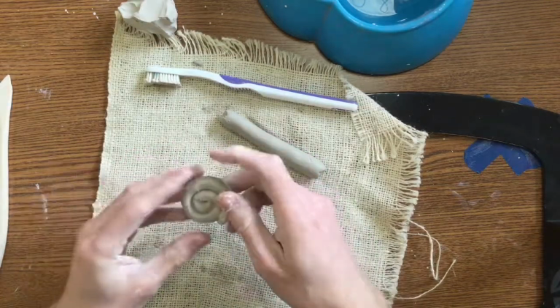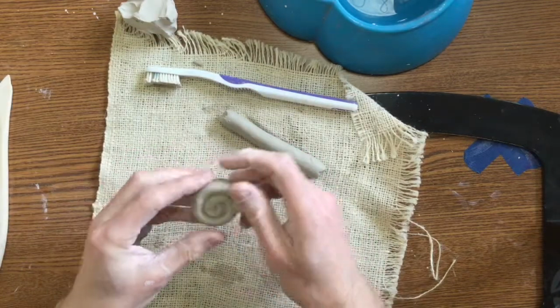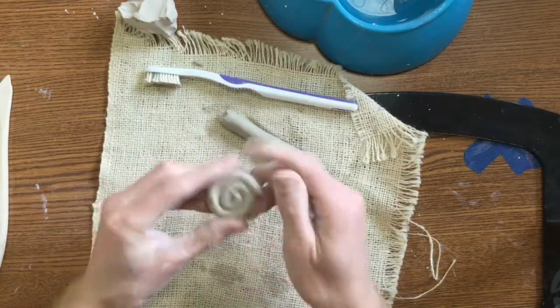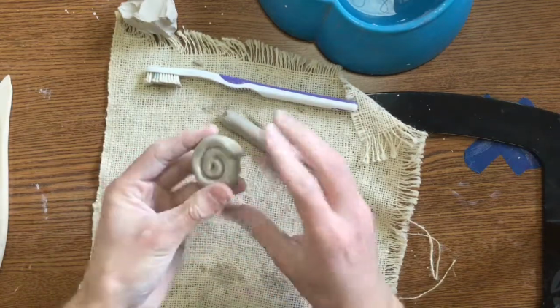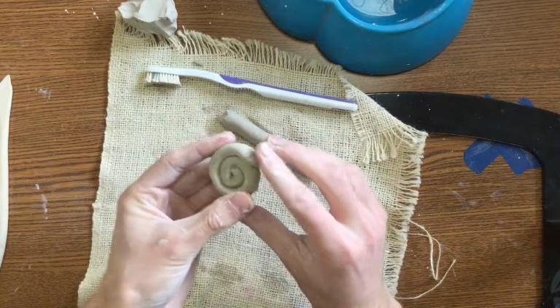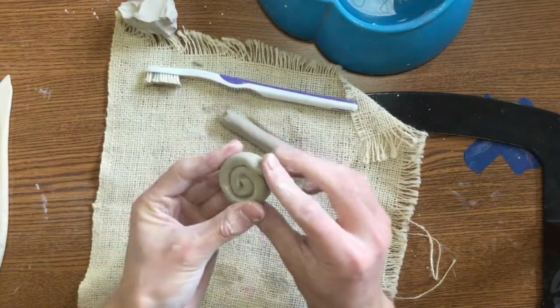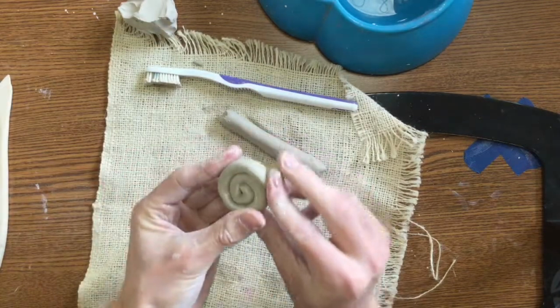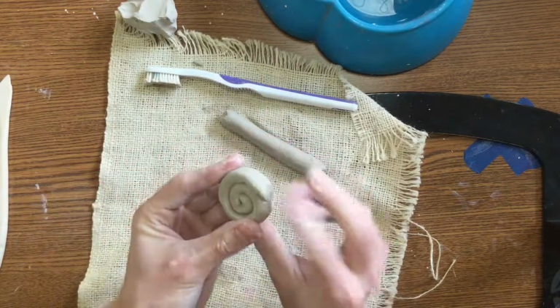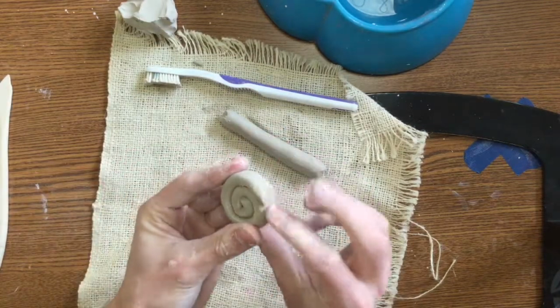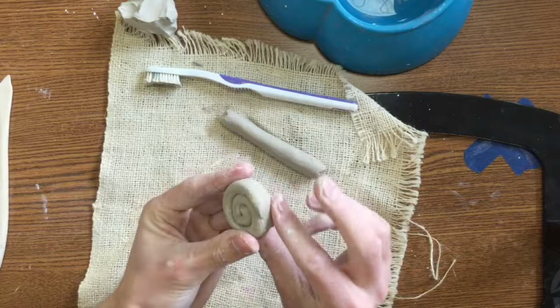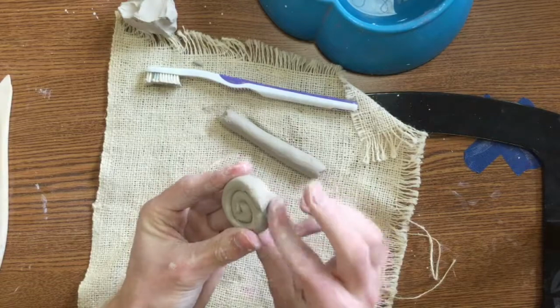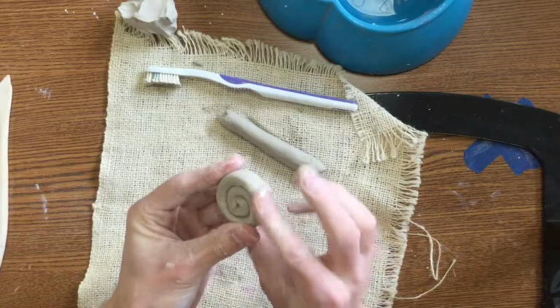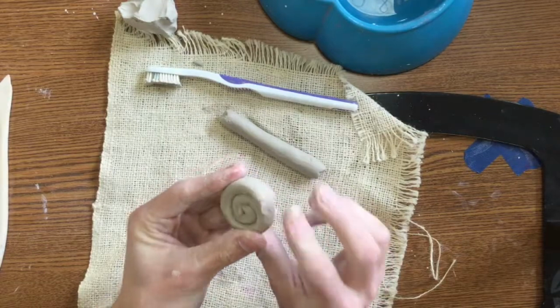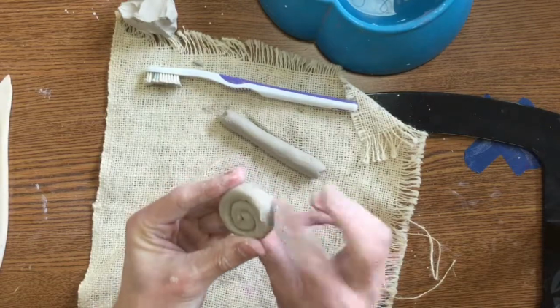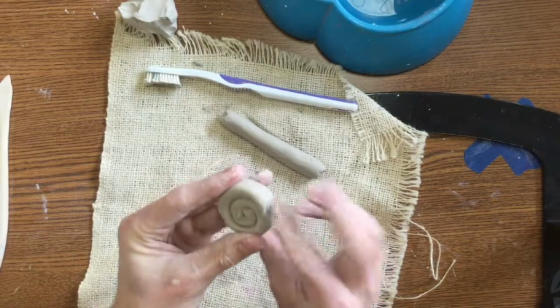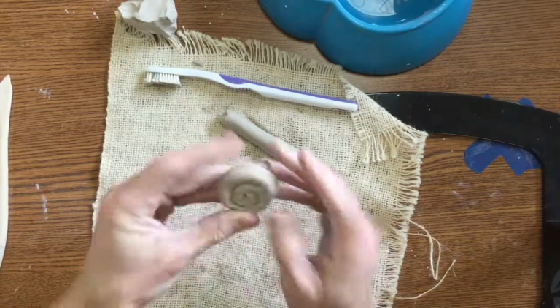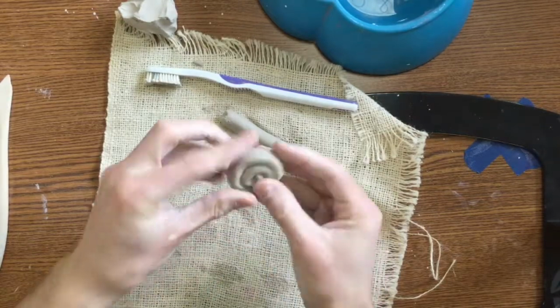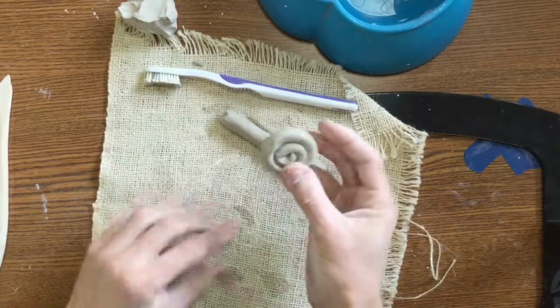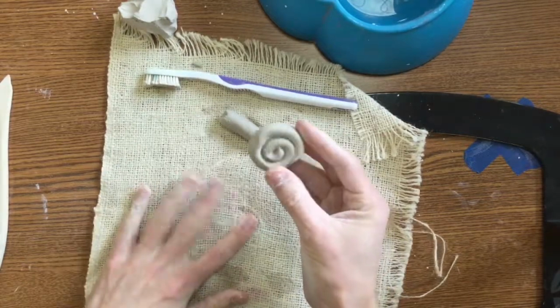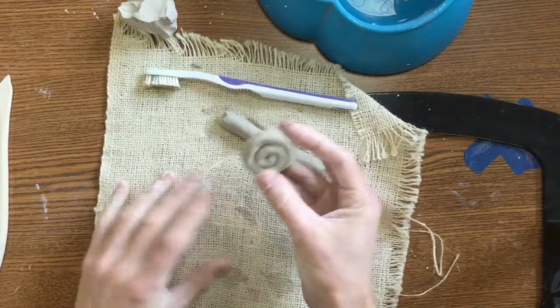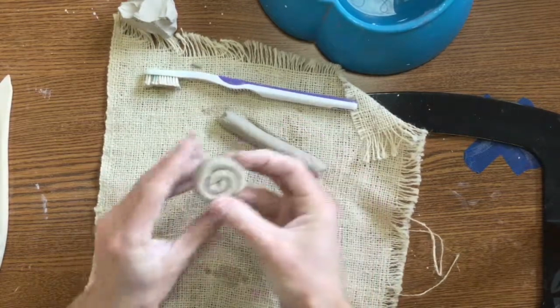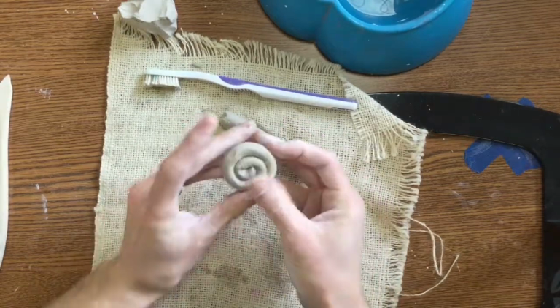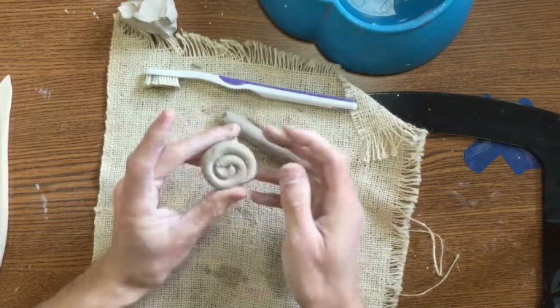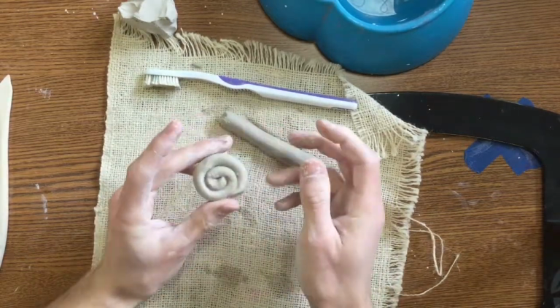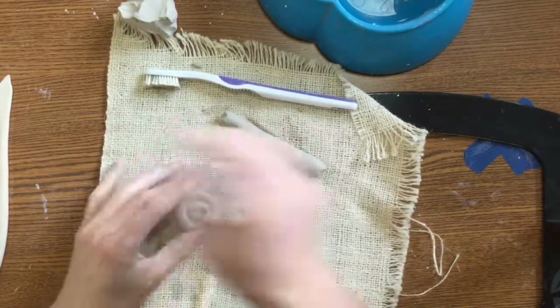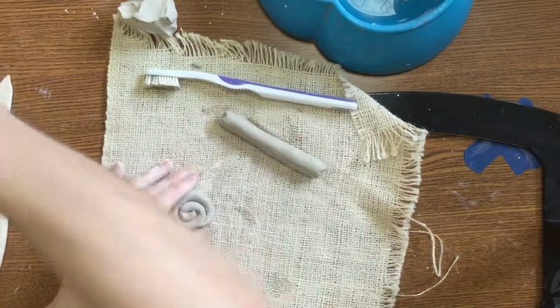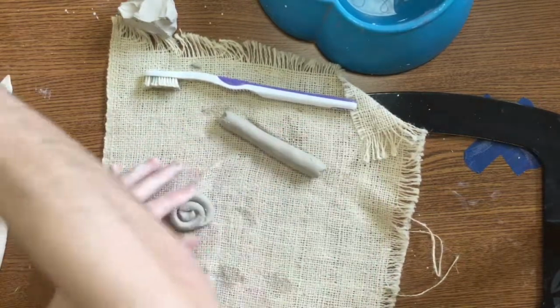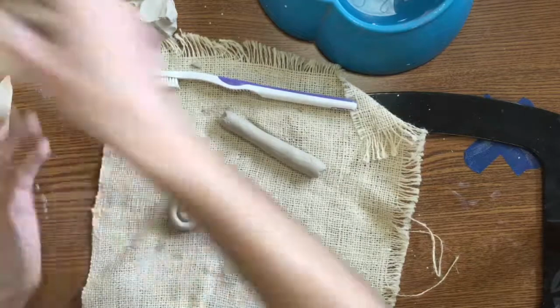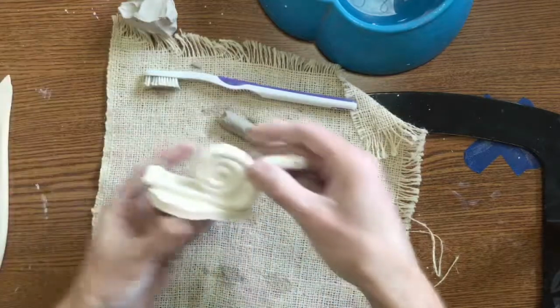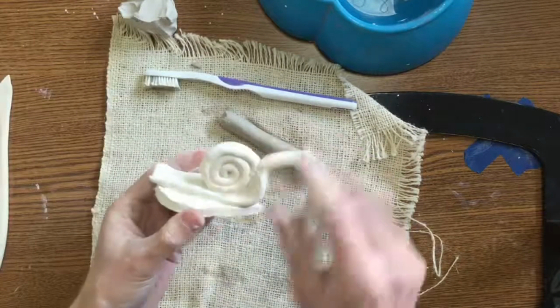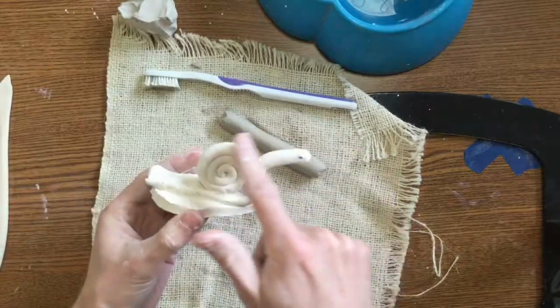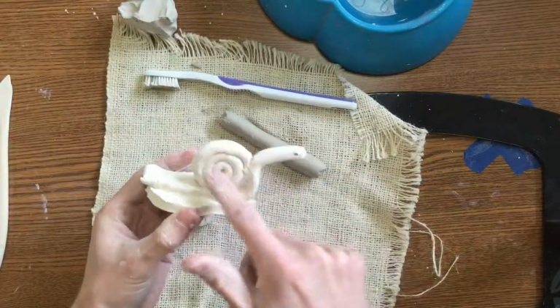You might want to just smooth that end just a touch so it doesn't come undone. That's the shell to your snail. See the shell.